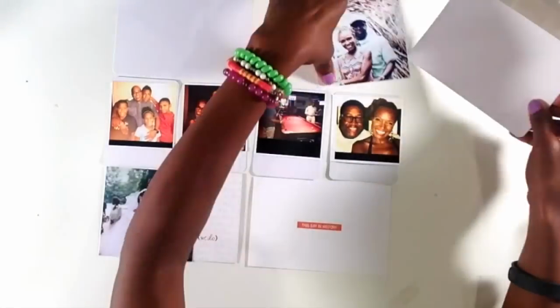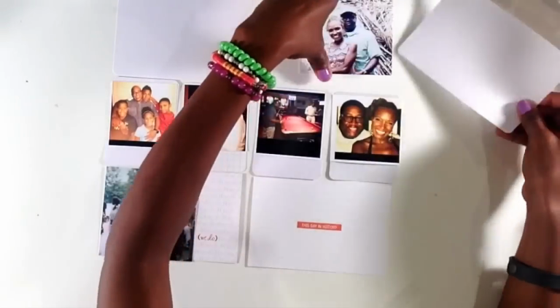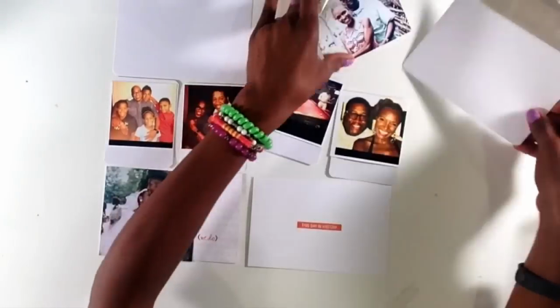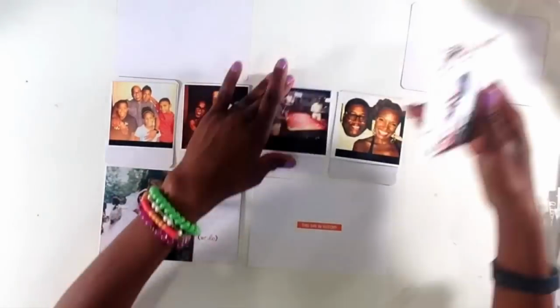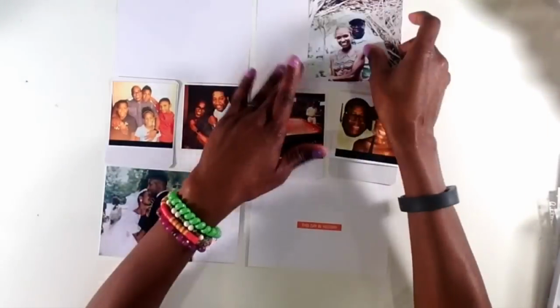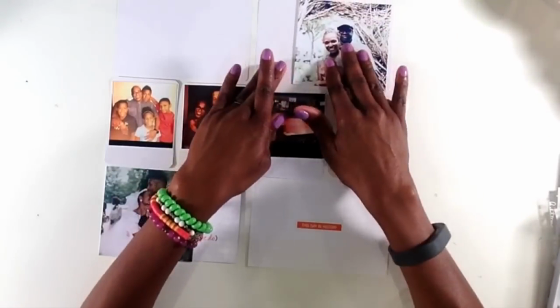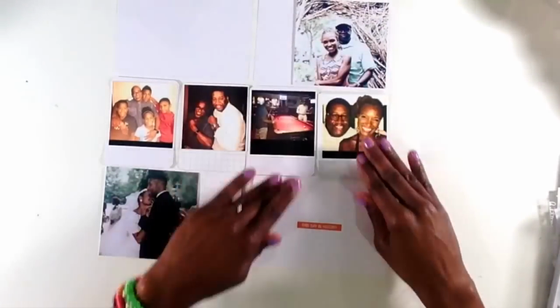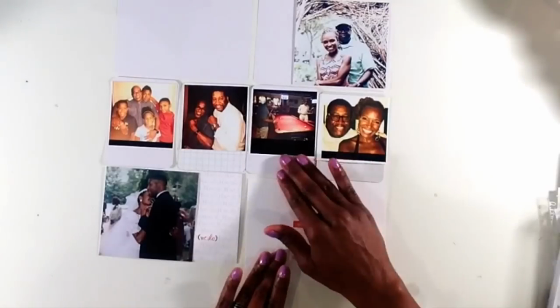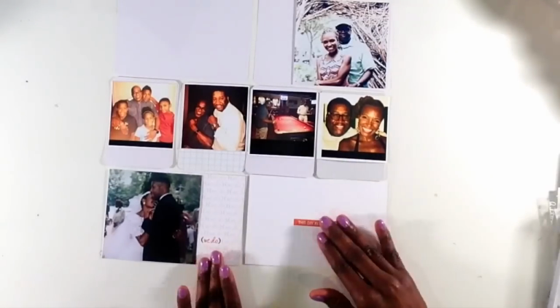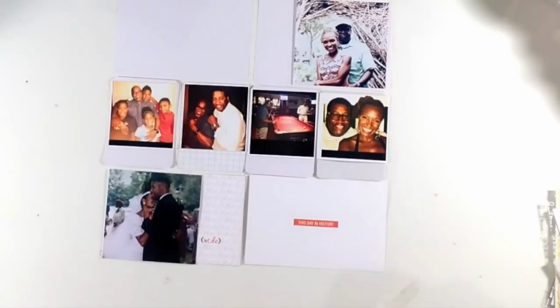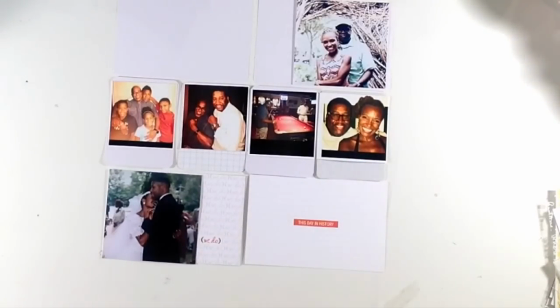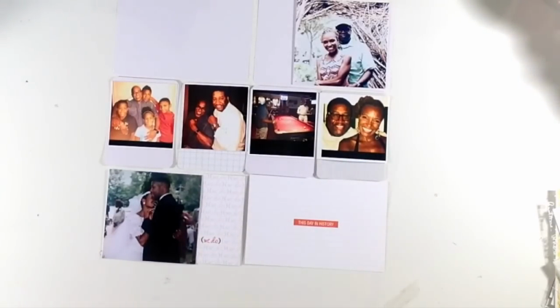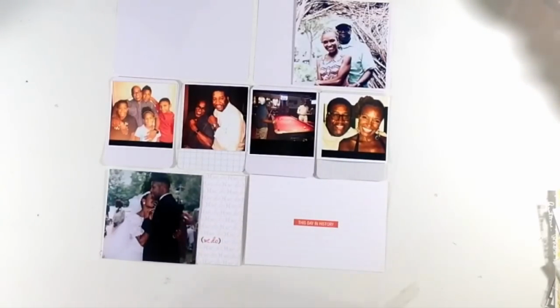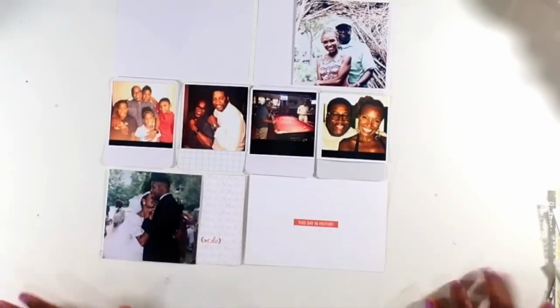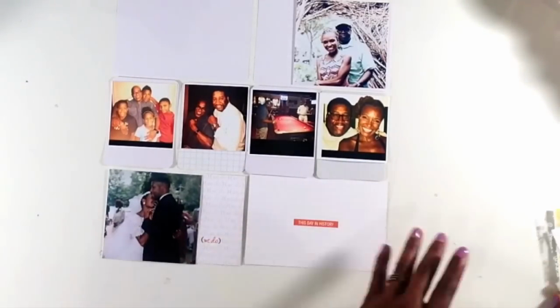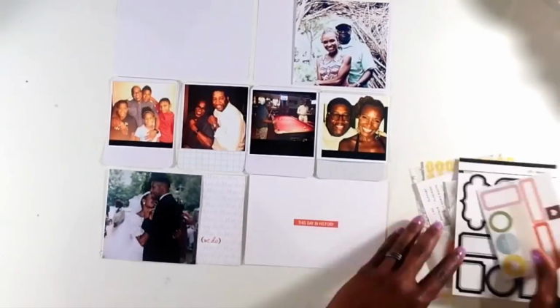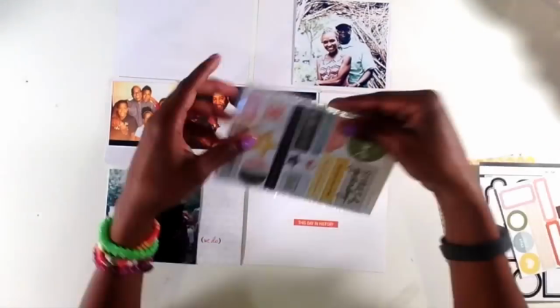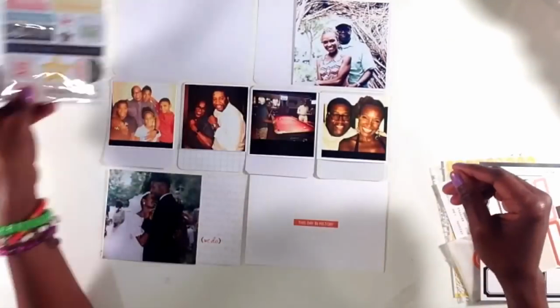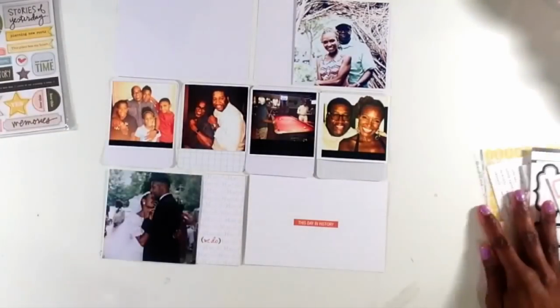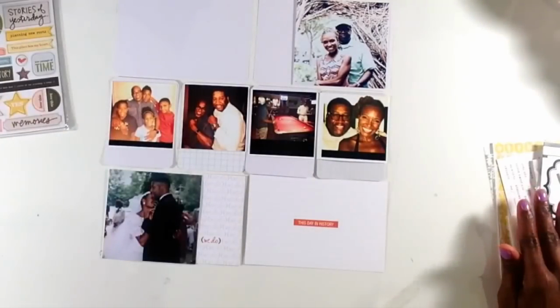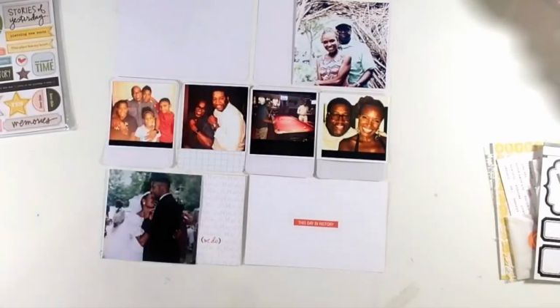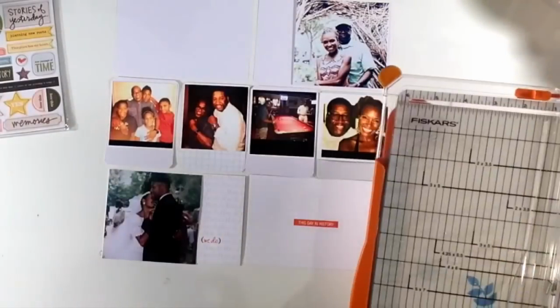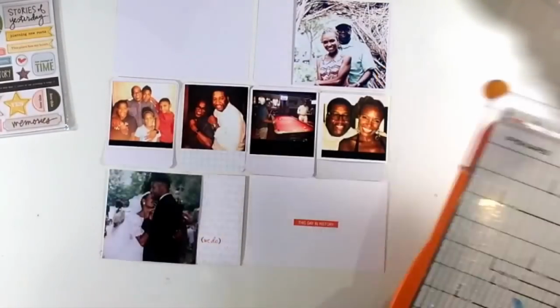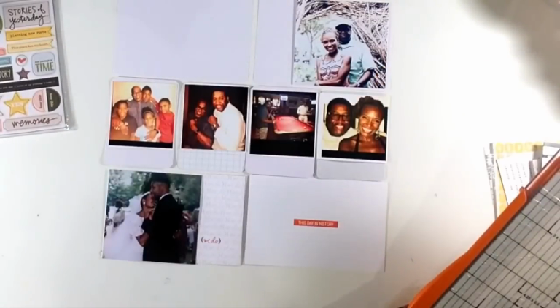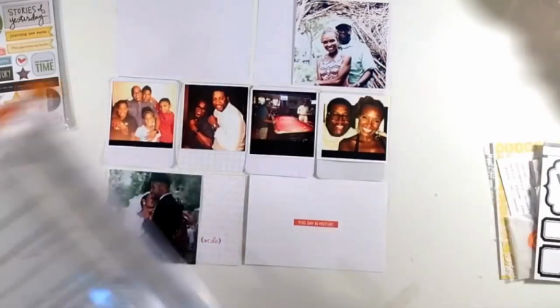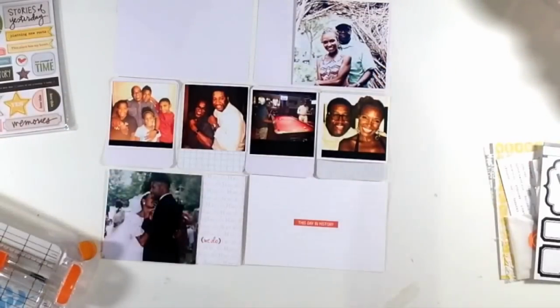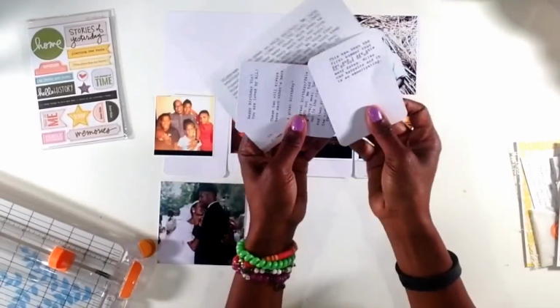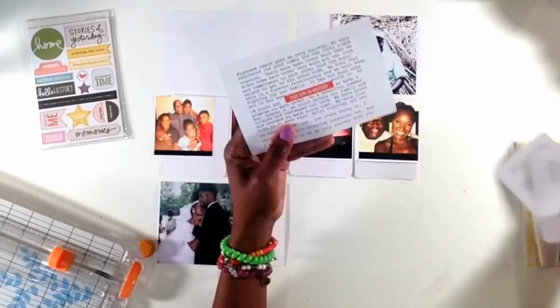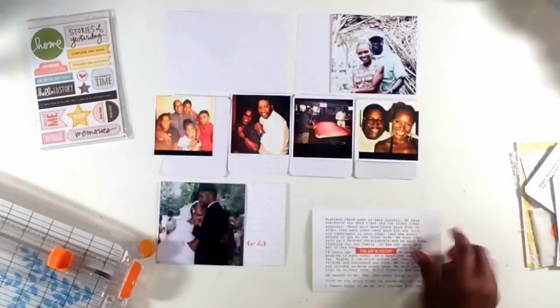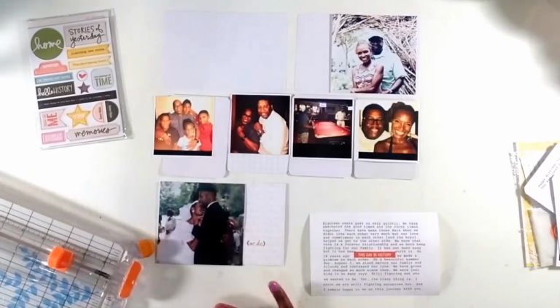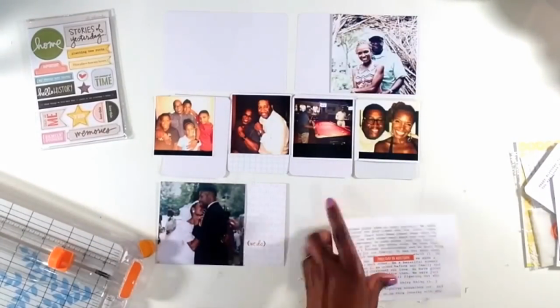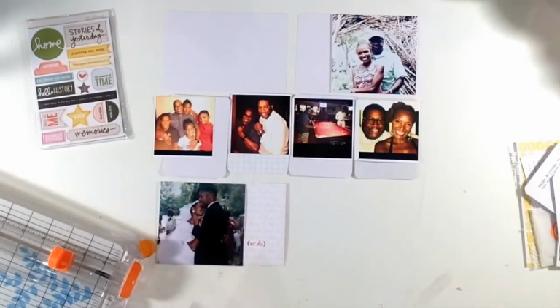I also grabbed a couple of Ali Edwards four by six cards, the two cards on the bottom. The one on the right says 'this day in history.' I thought that would be appropriate for this week. And I go ahead and start my journaling with my typewriter.